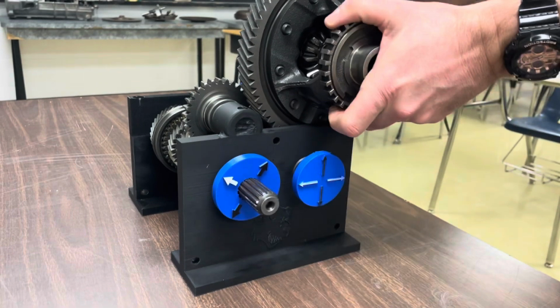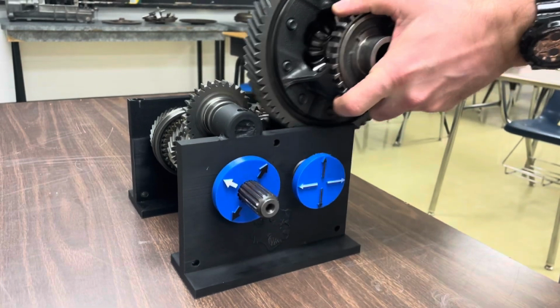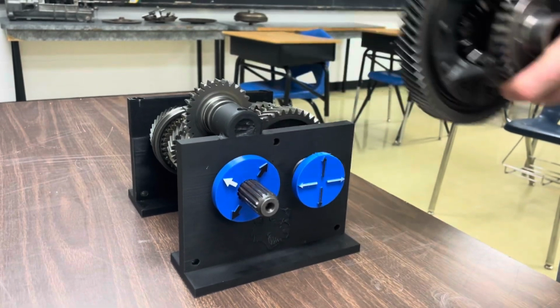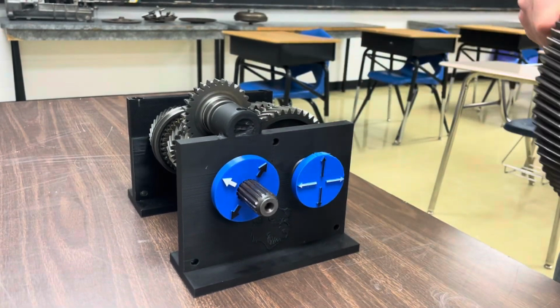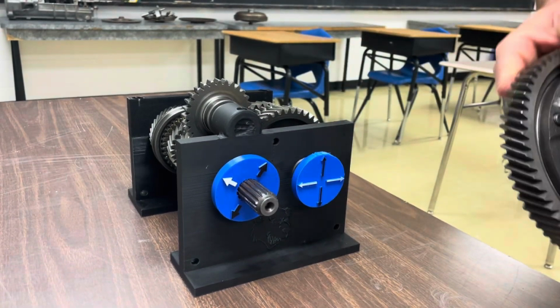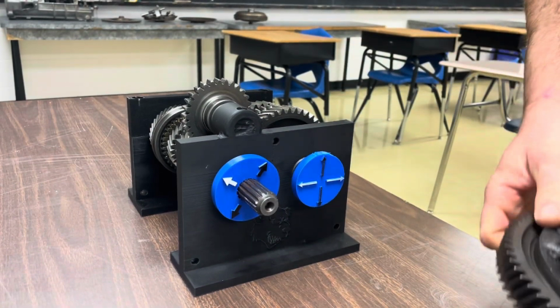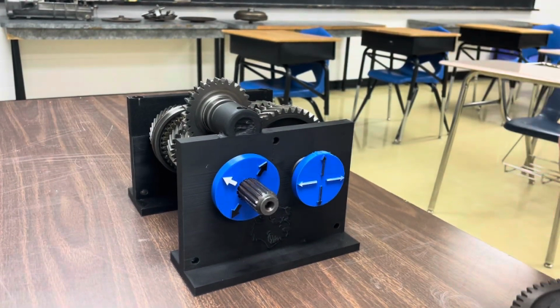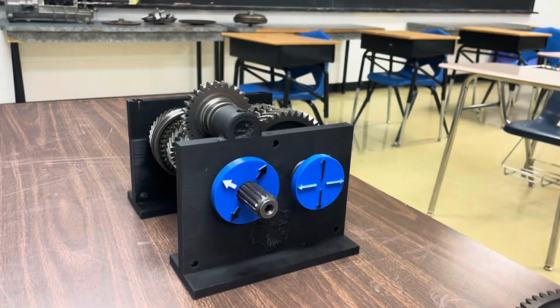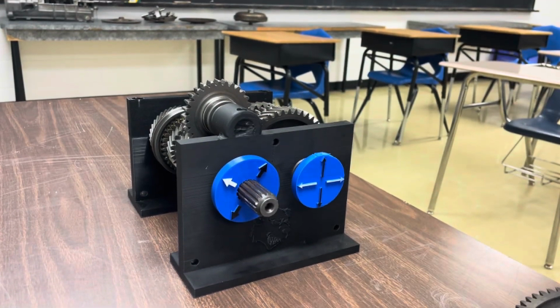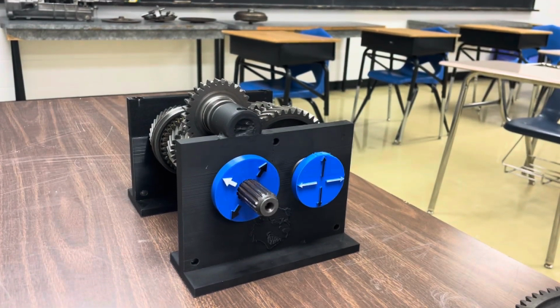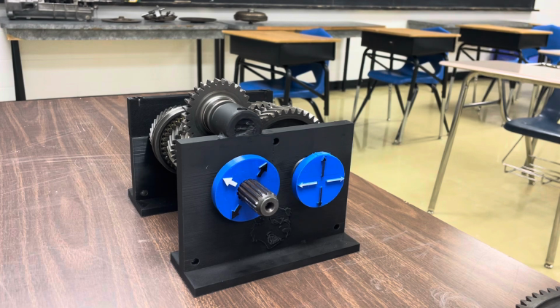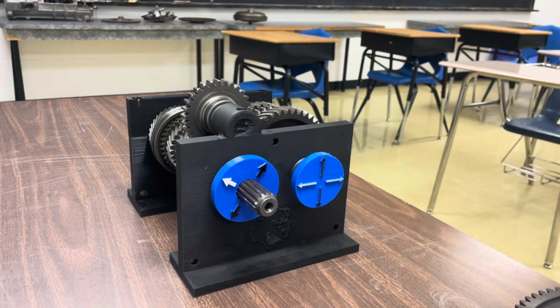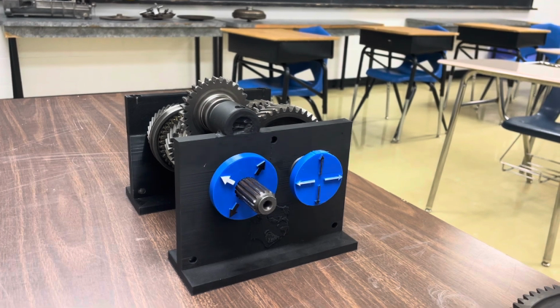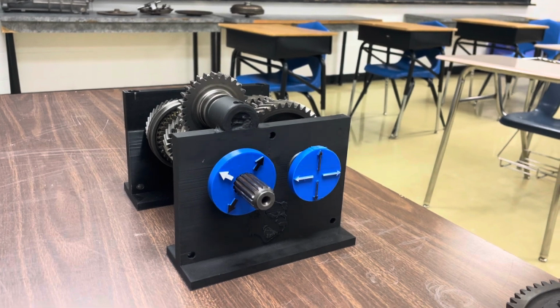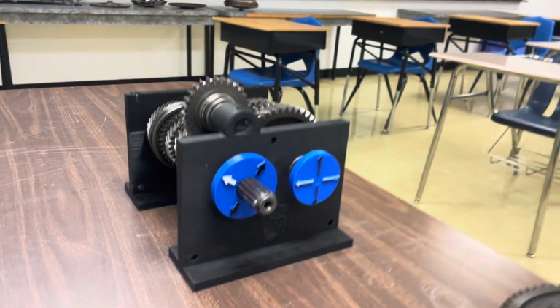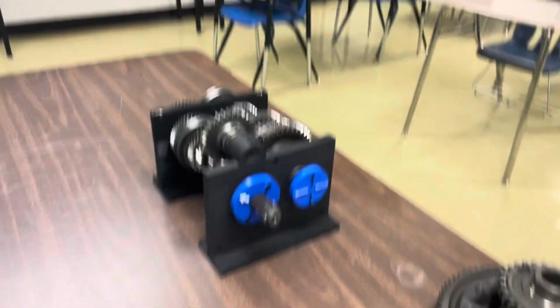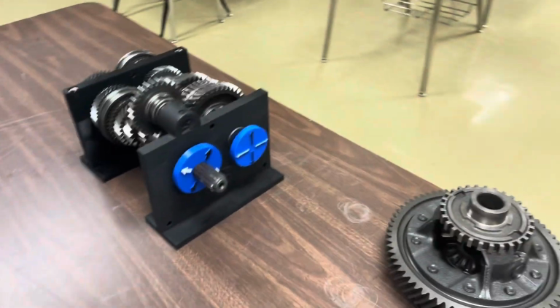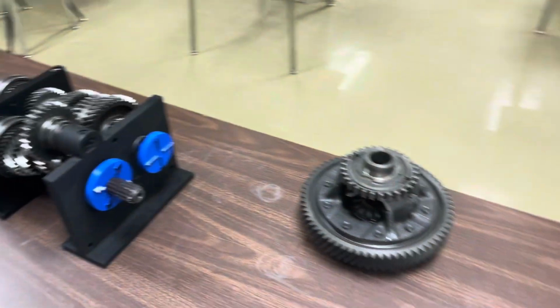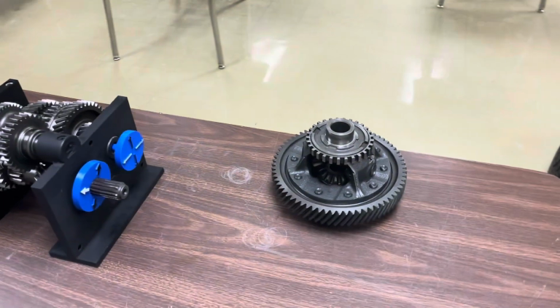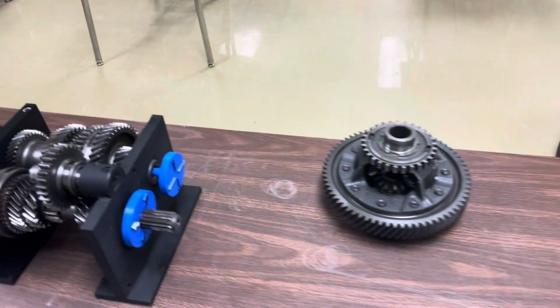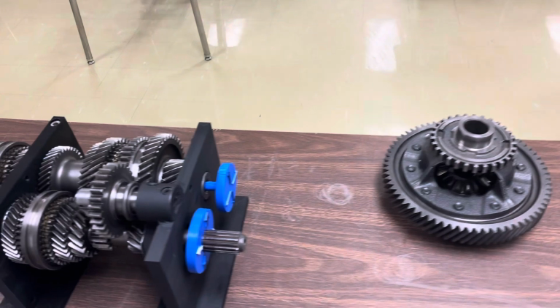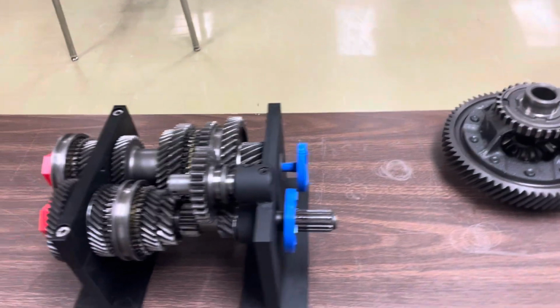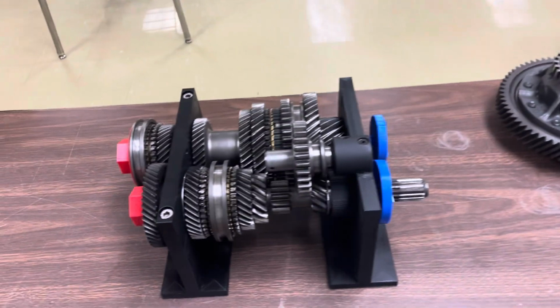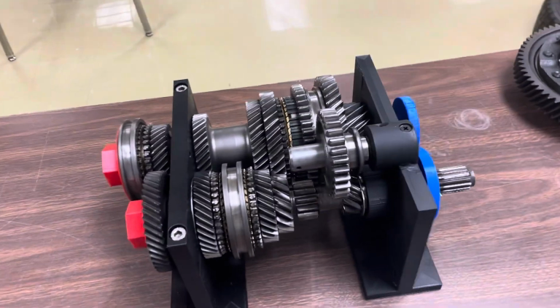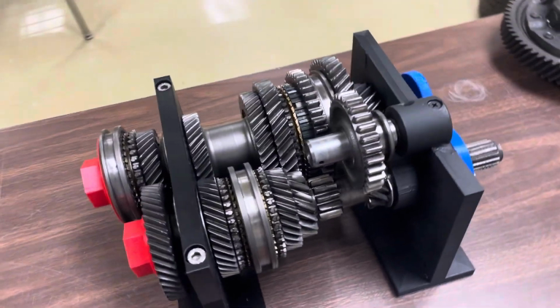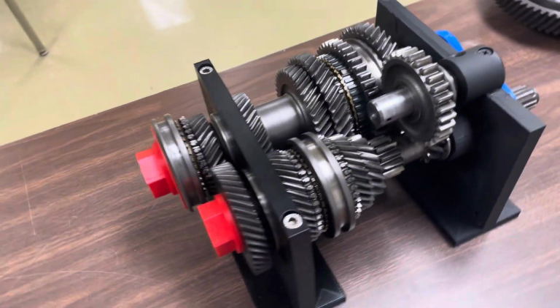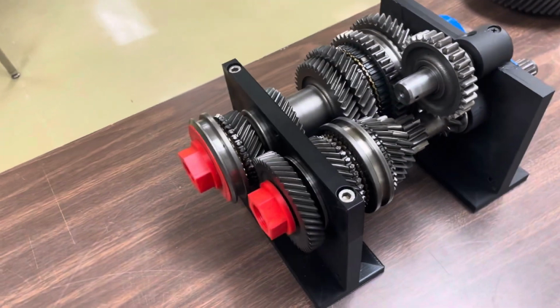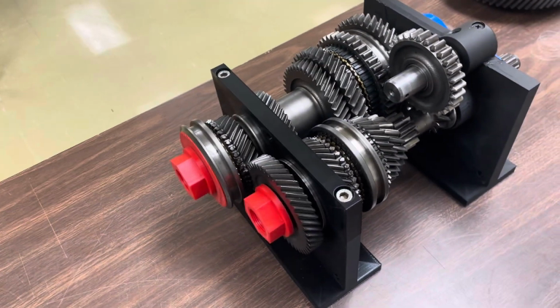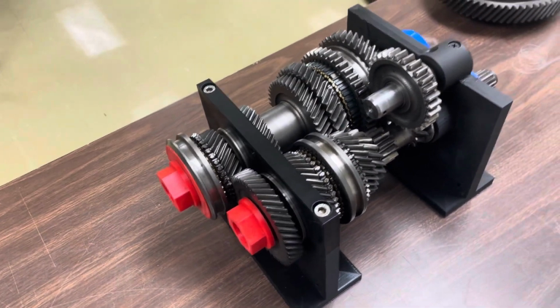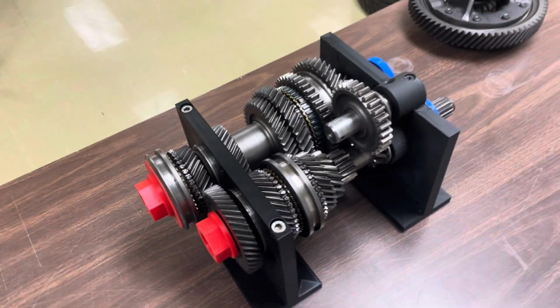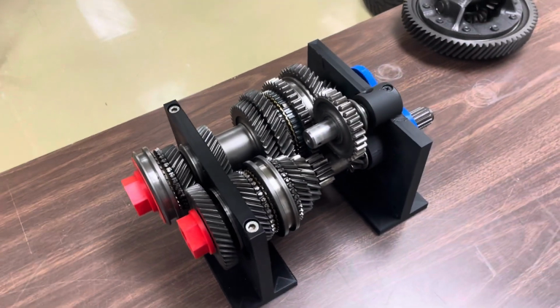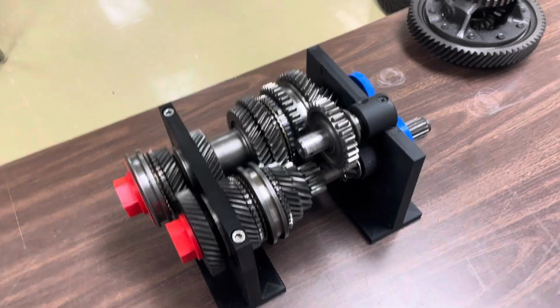Well, I hope you enjoyed this manual transmission trainer. I hope you've enjoyed the video and learned some things. Go ahead and comment if you have any questions about this and how it works — I'd be more than happy to help you out.